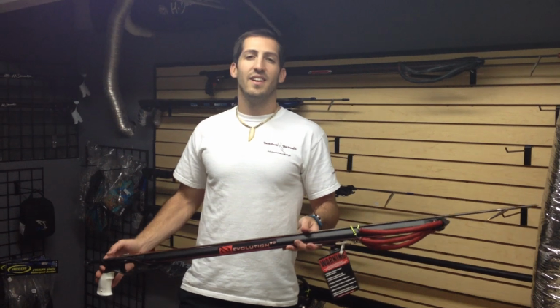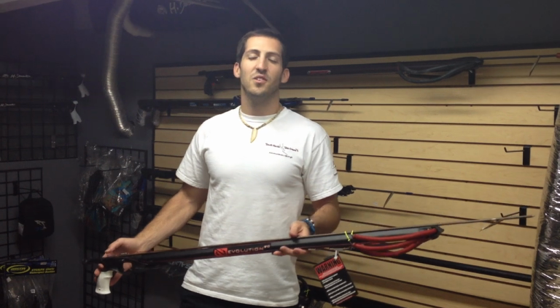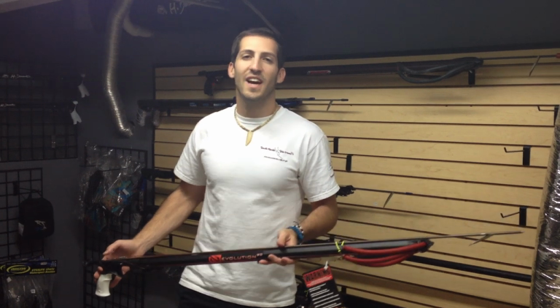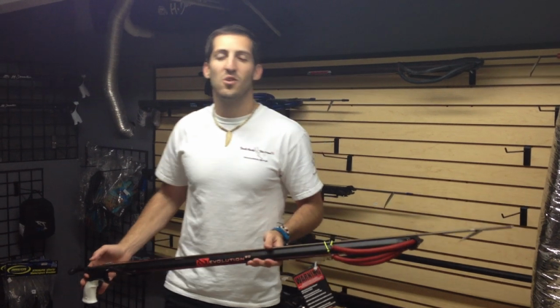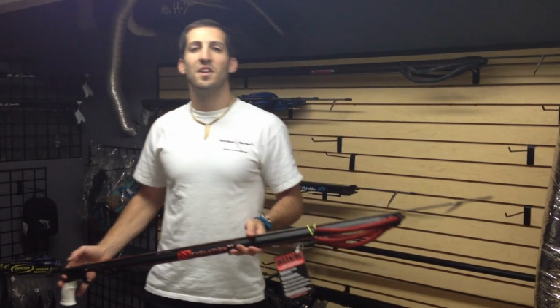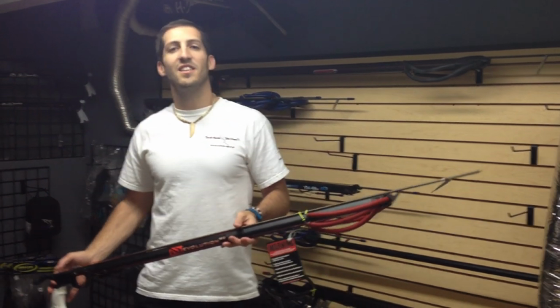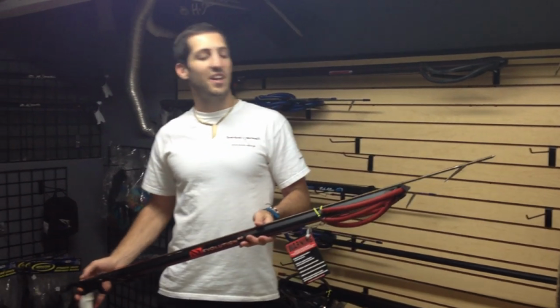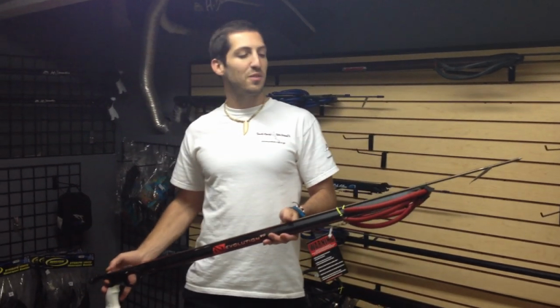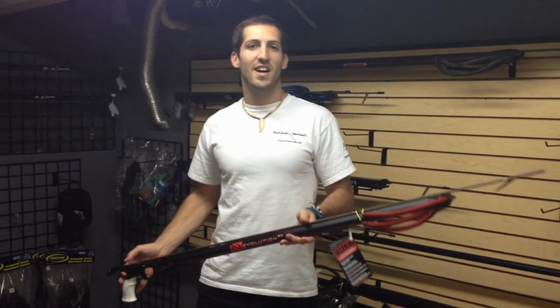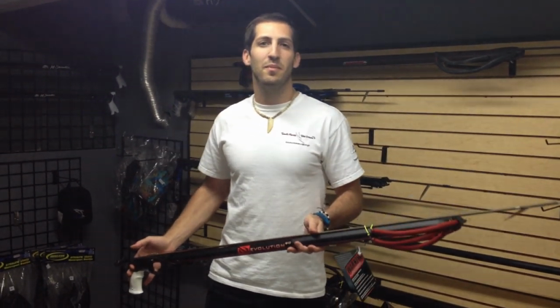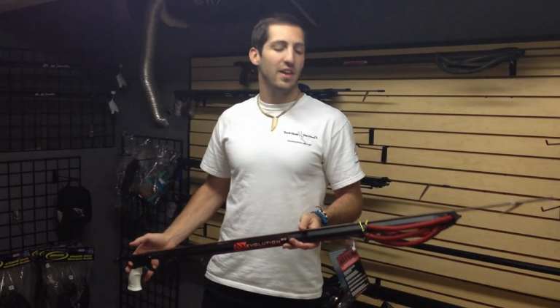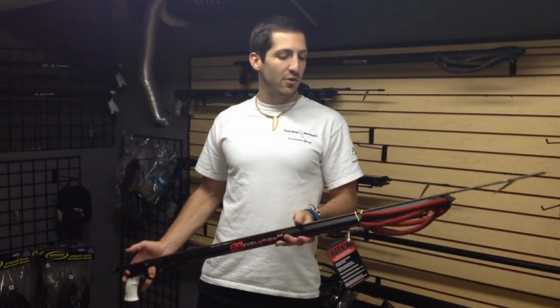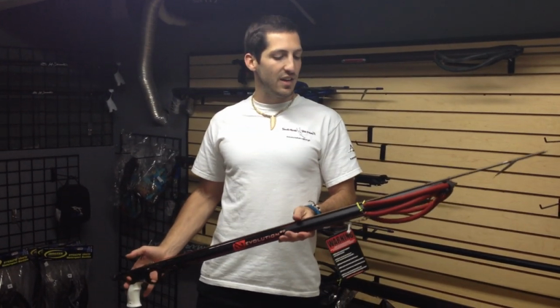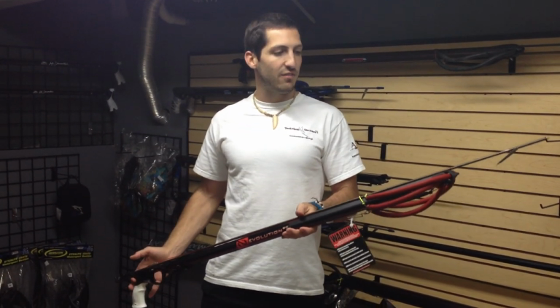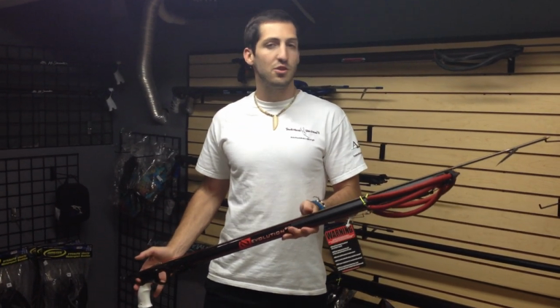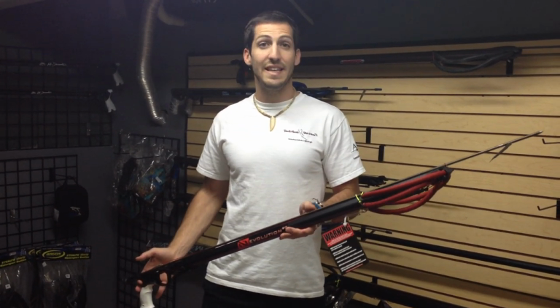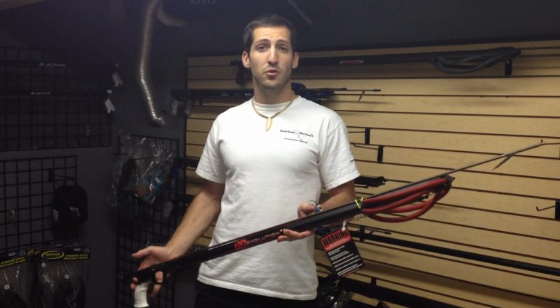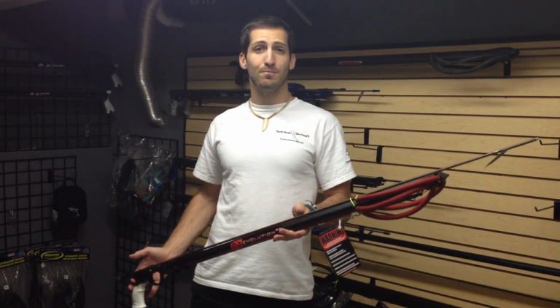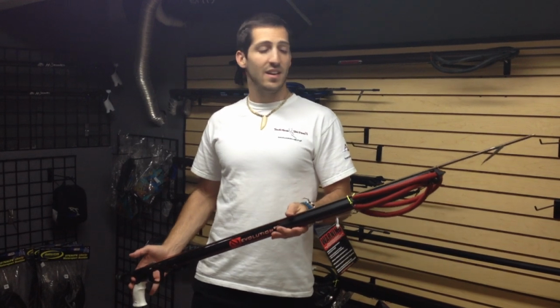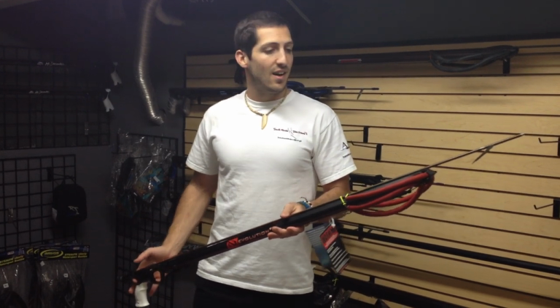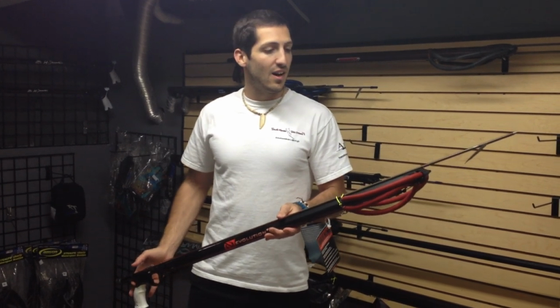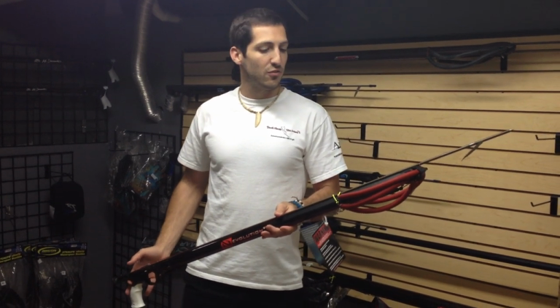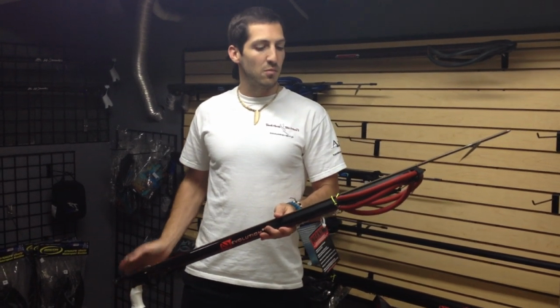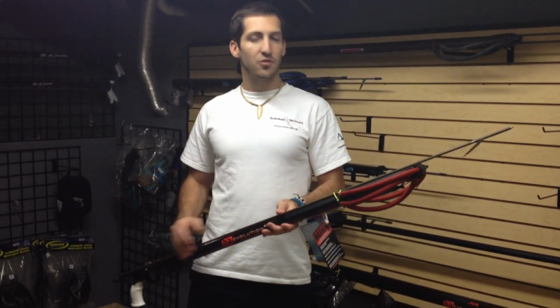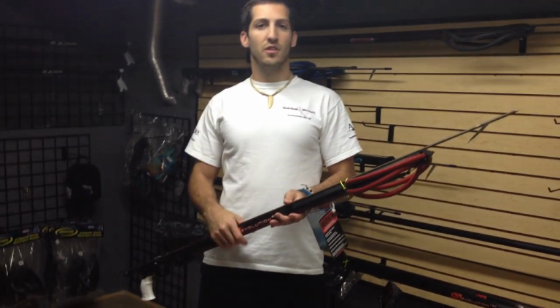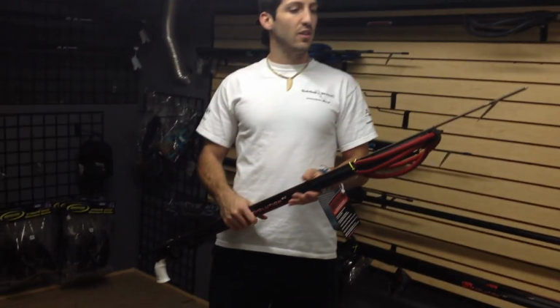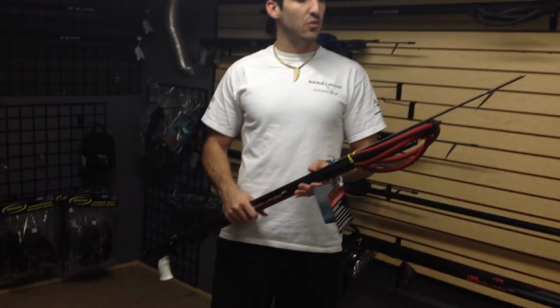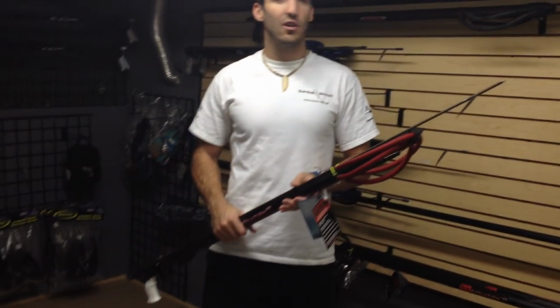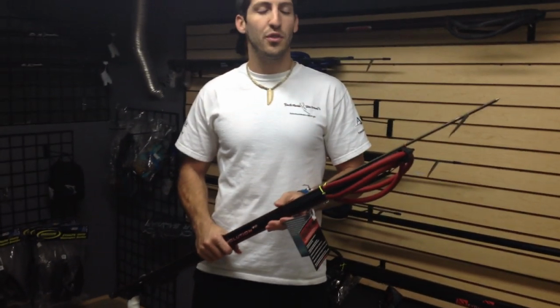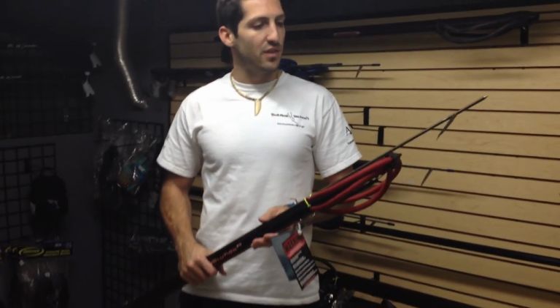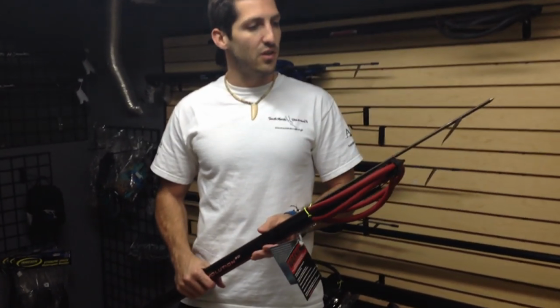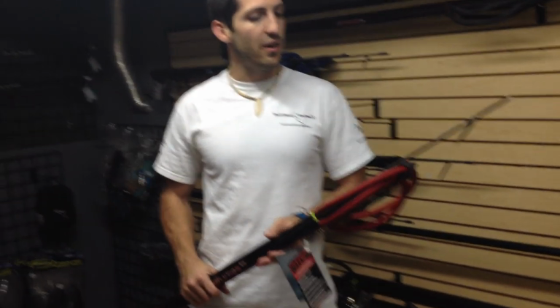How's it going guys? Welcome to Nautilus. Today we're going to be talking about the Hammerhead Evolution E2. So if you come closer, I'll give you guys a quick little run through on this gun right here.